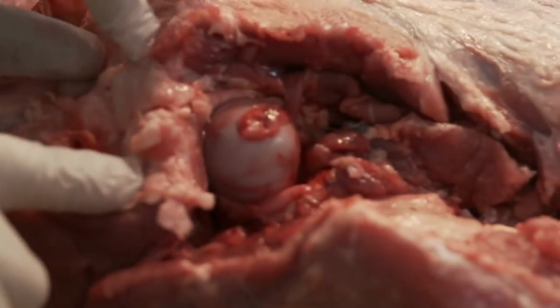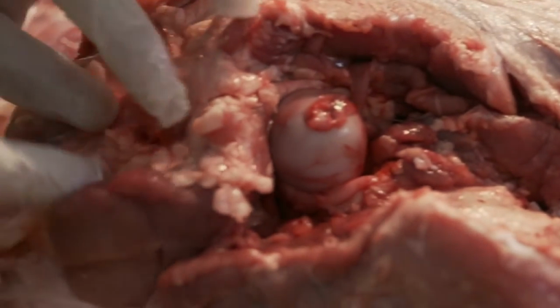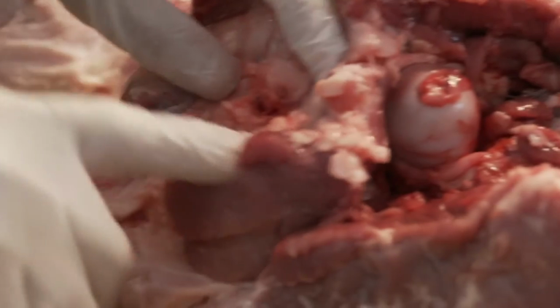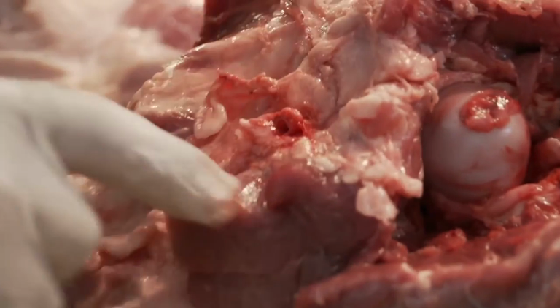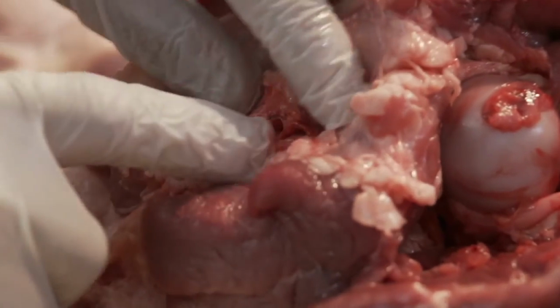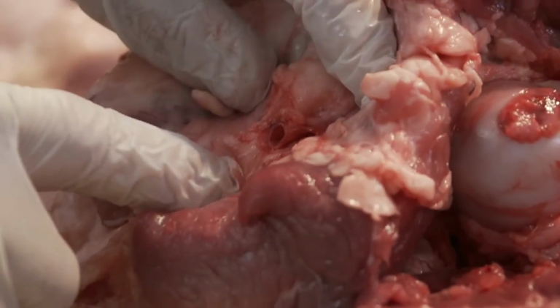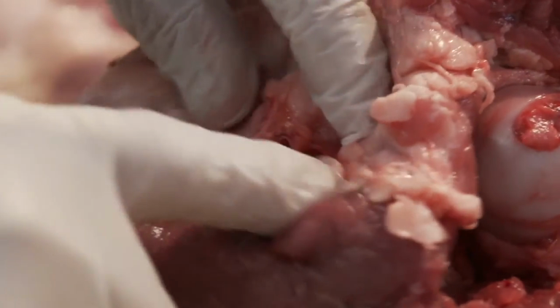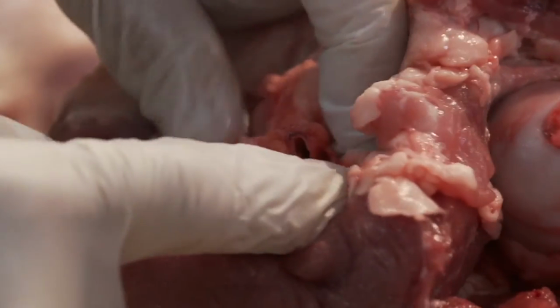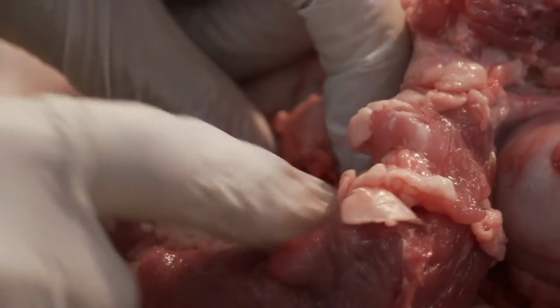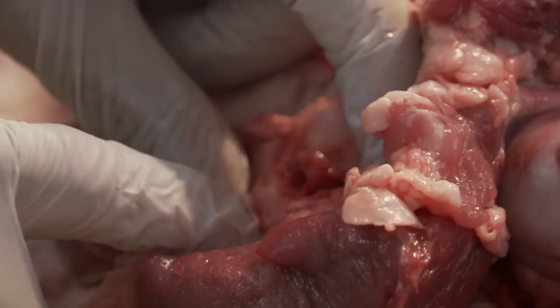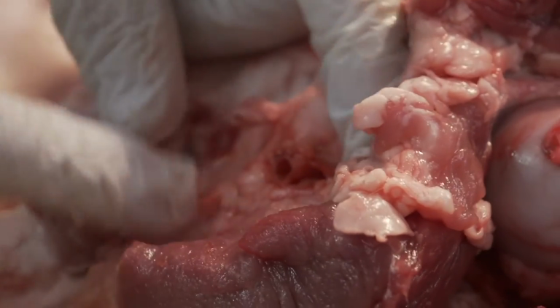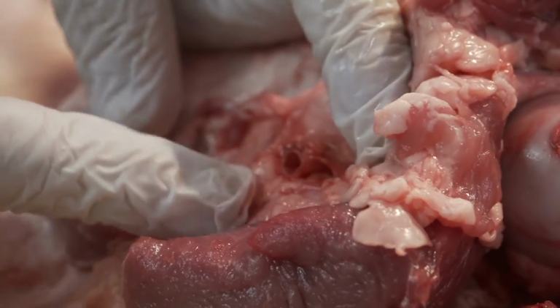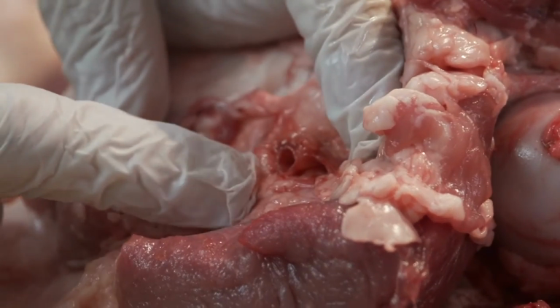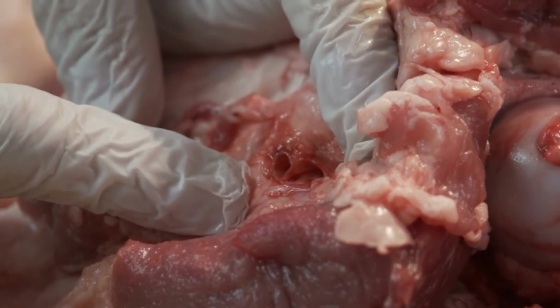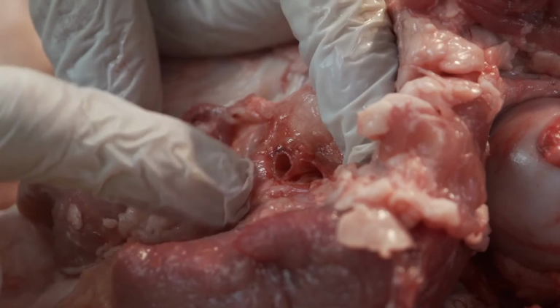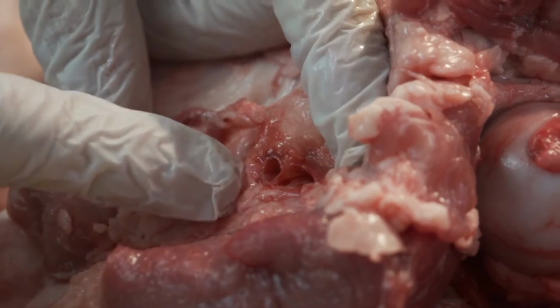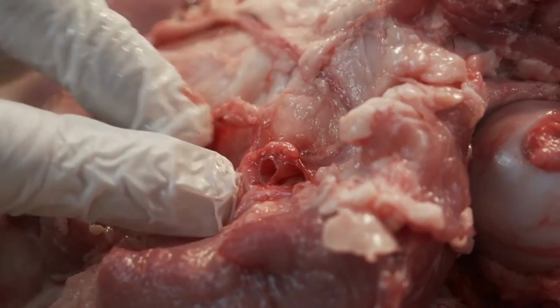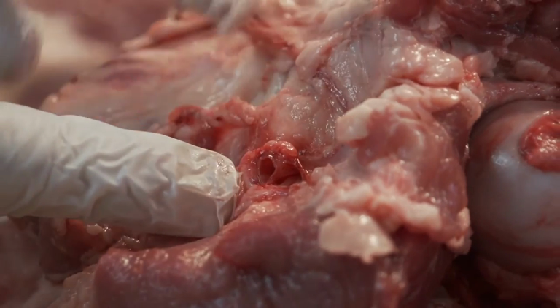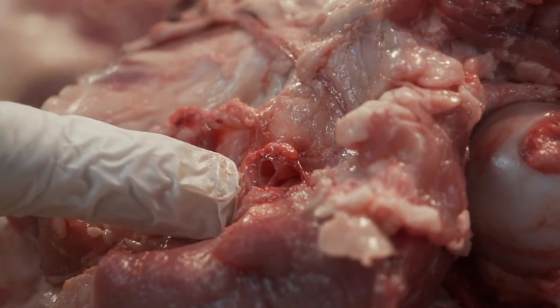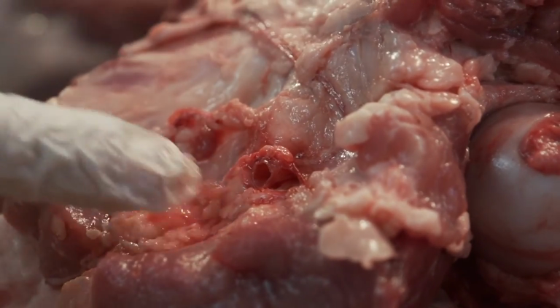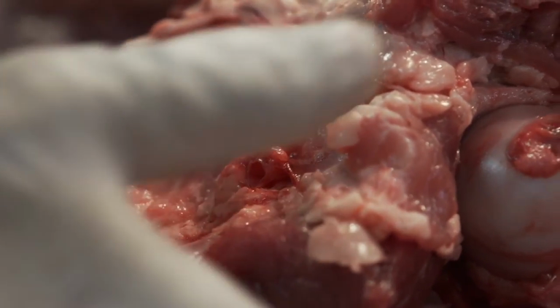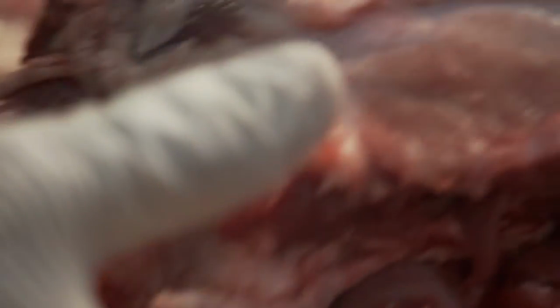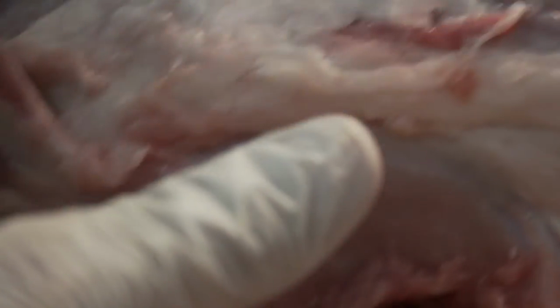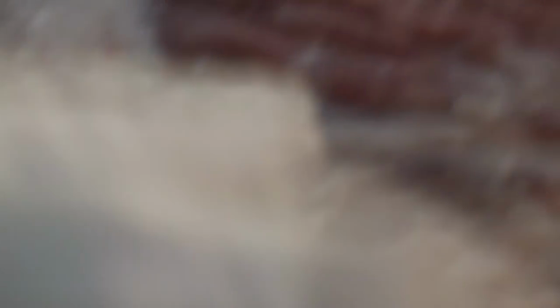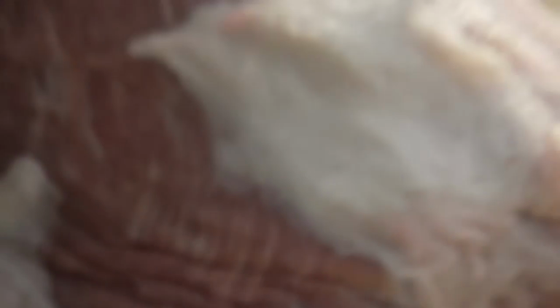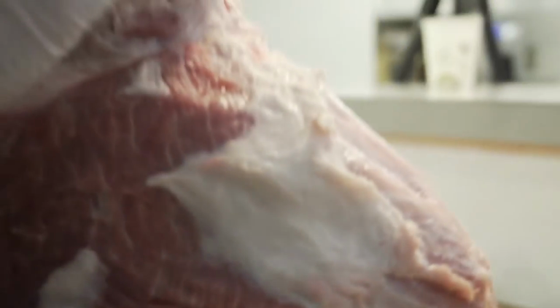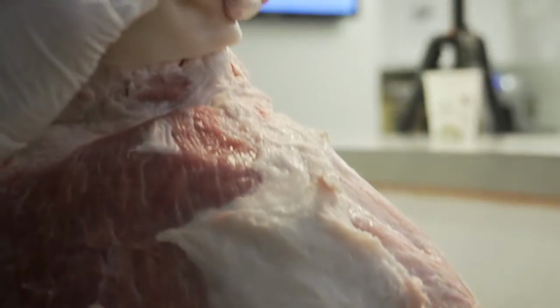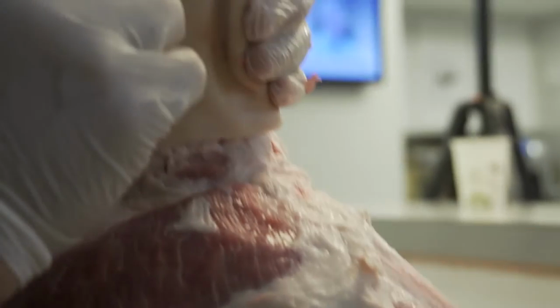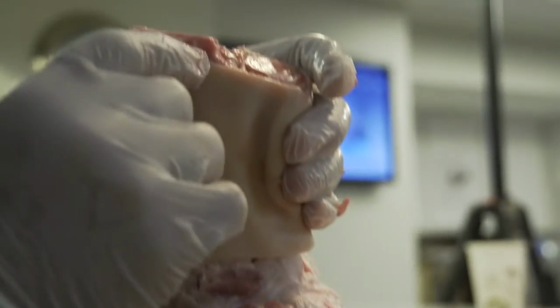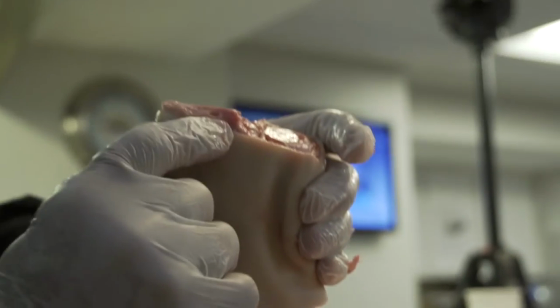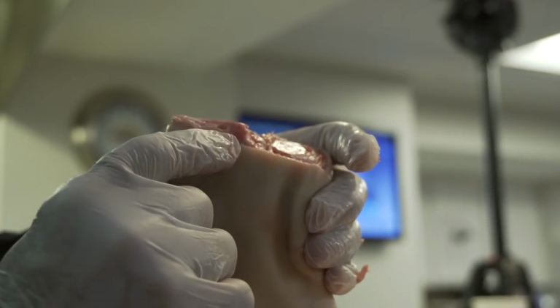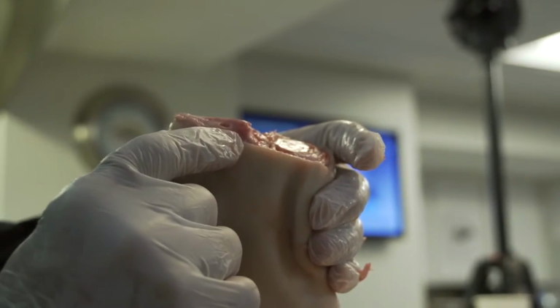Right along here, if you look closely, you'll see the opening to the femoral artery — that's it right there. This artery extends all the way through the ham, and if you look down at the hock end here, you can see where the femoral artery comes out.